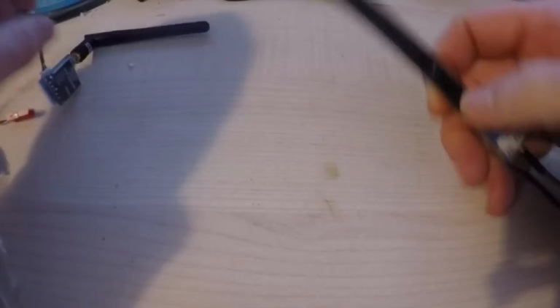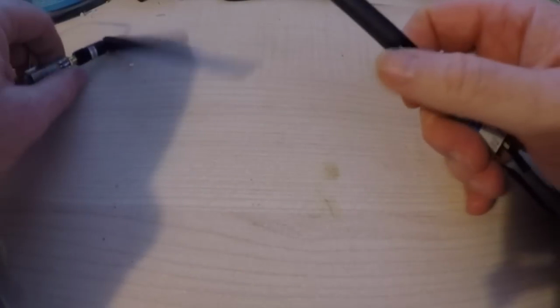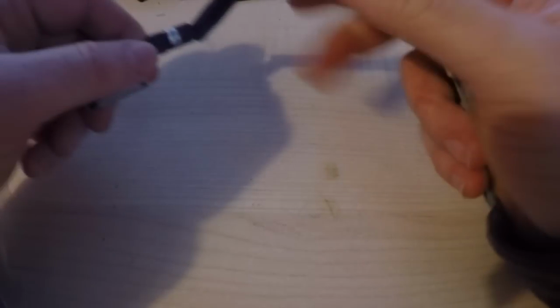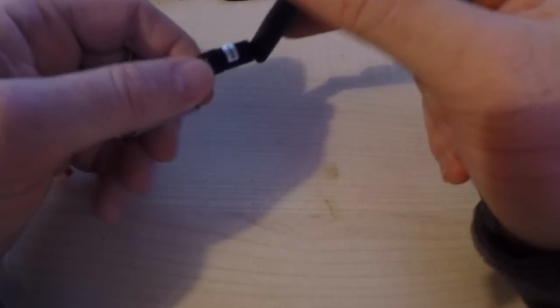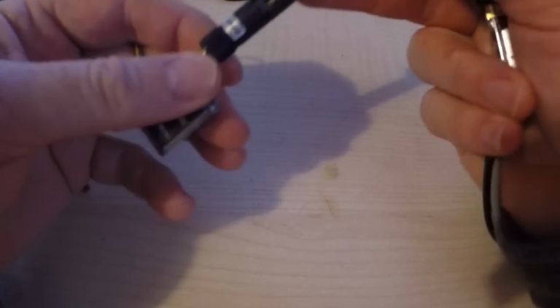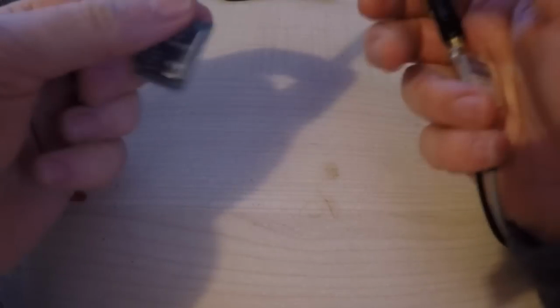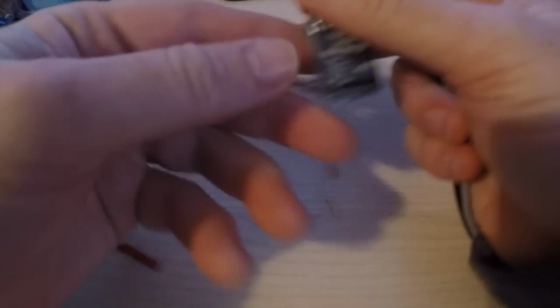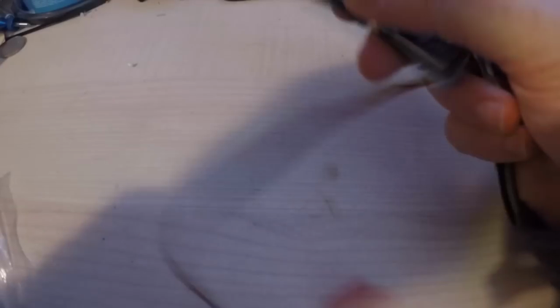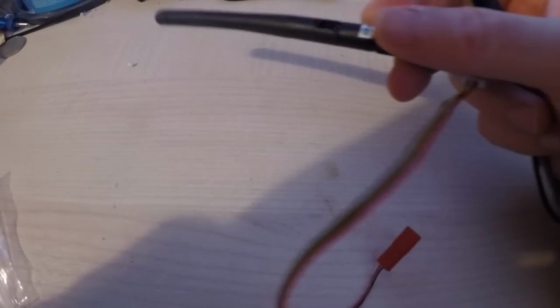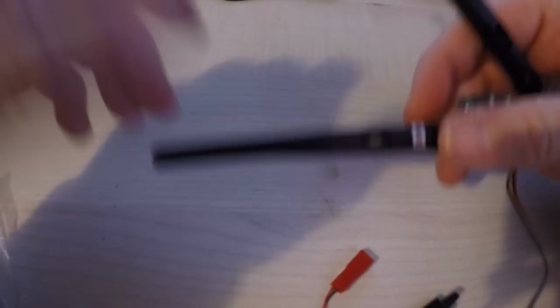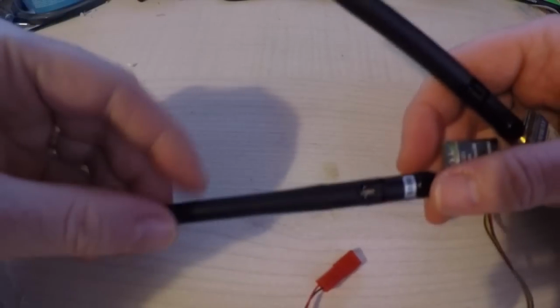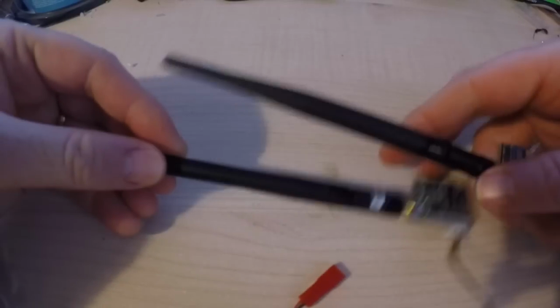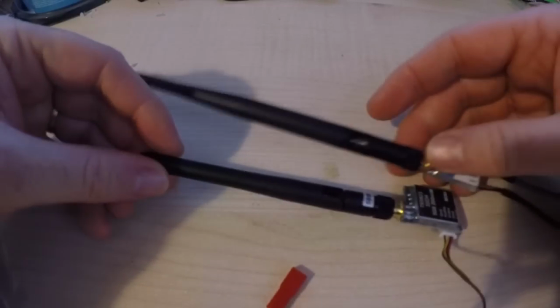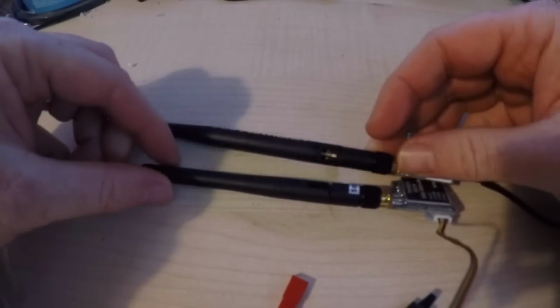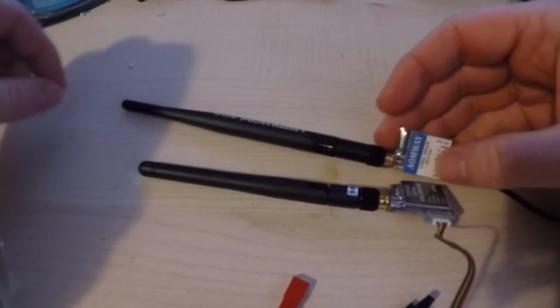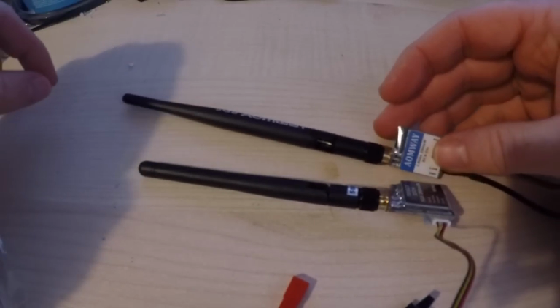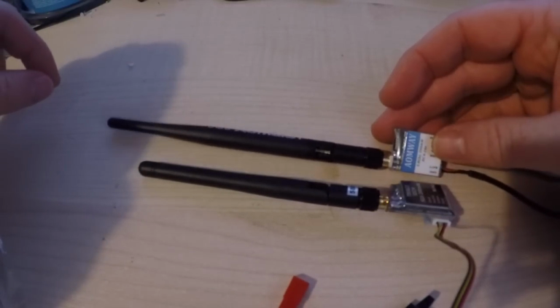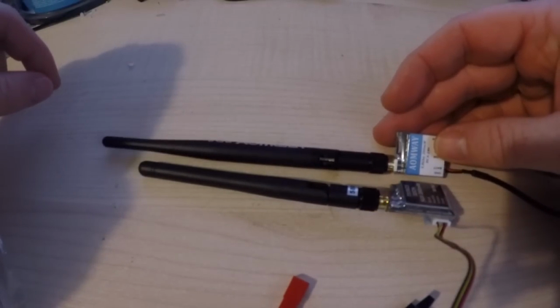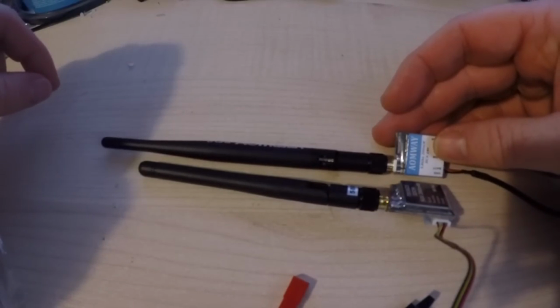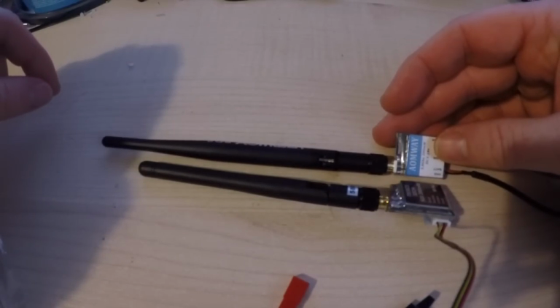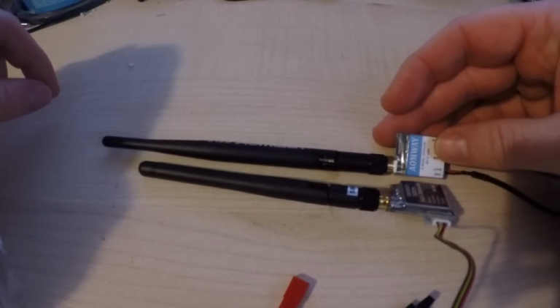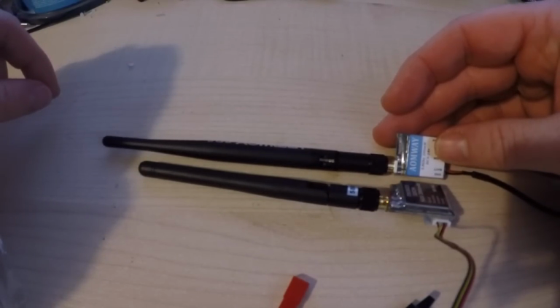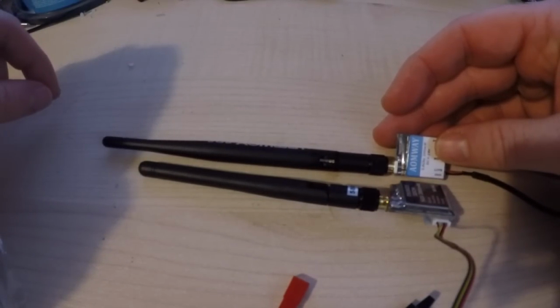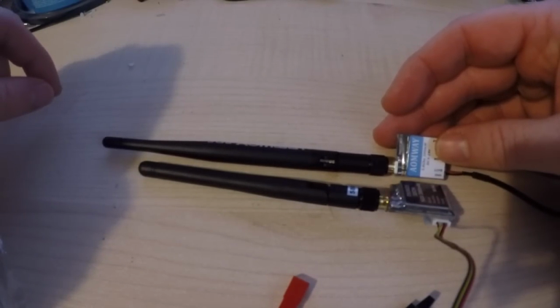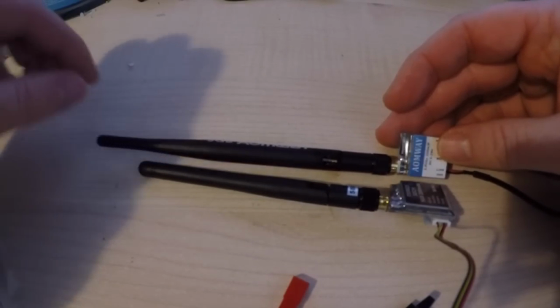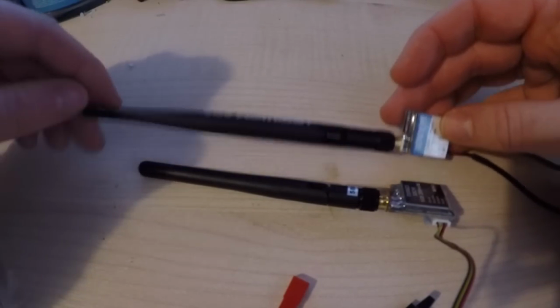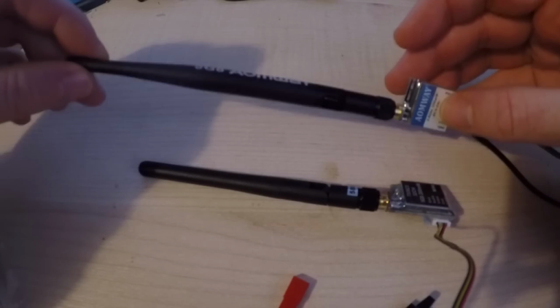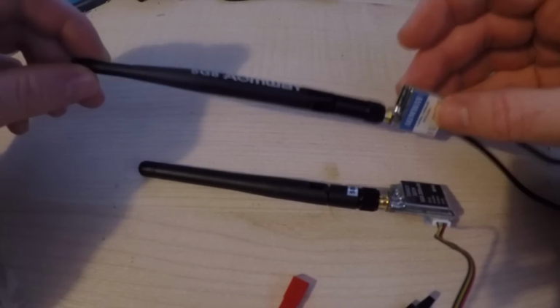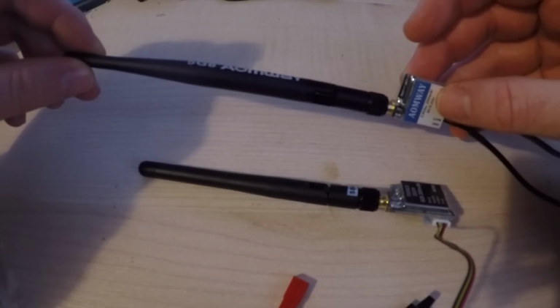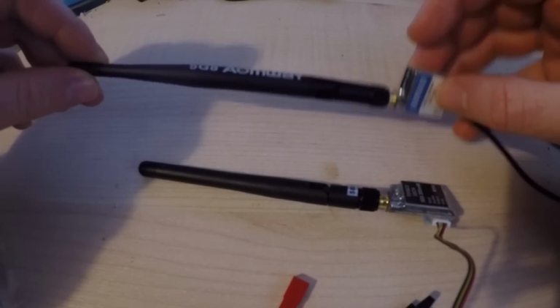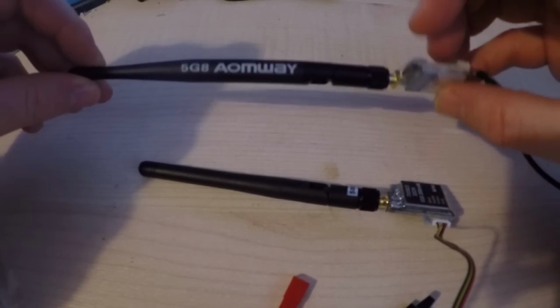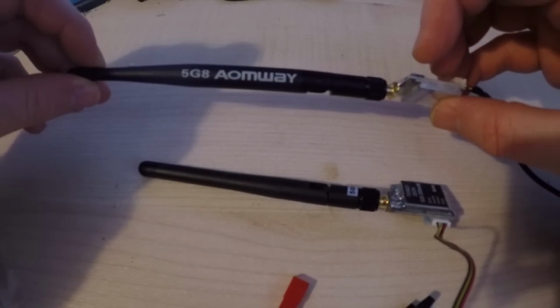The Rubberduck antennas are just a touch different with the AOMWay — I think a slightly longer one, for what reason we don't know. We're going to try them on Rubberducks anyway, just to see how they get on.